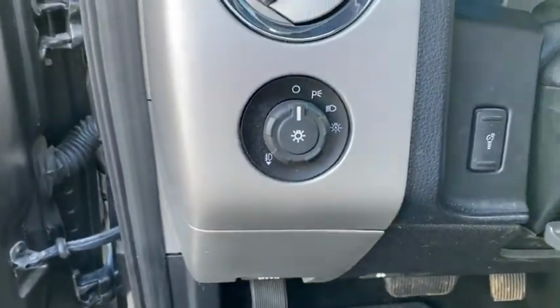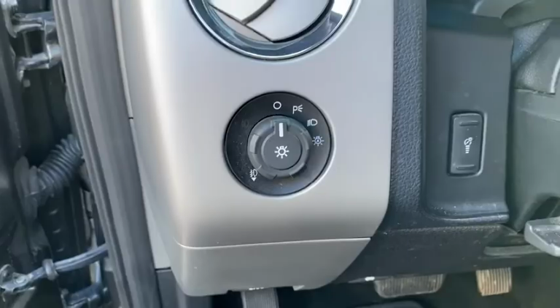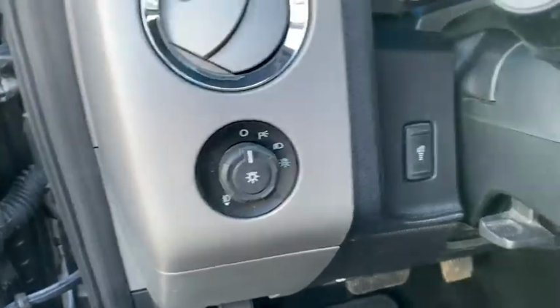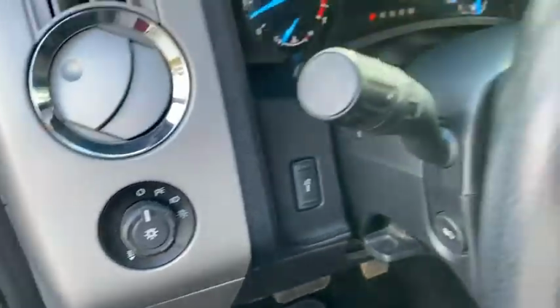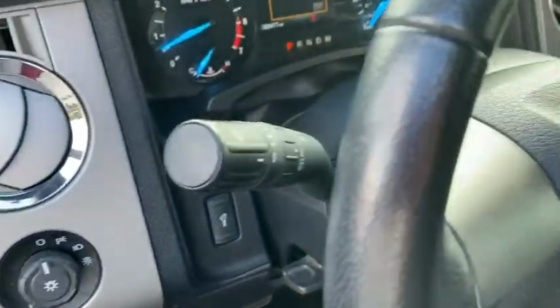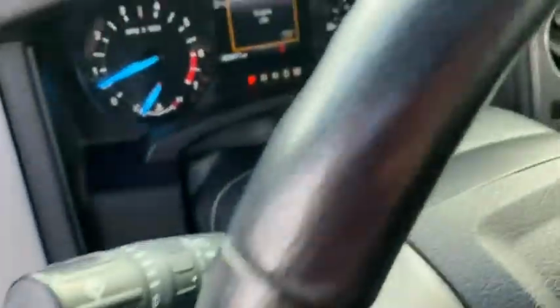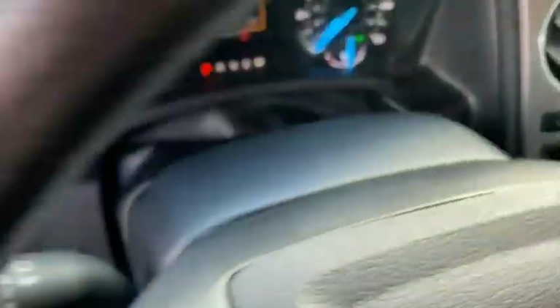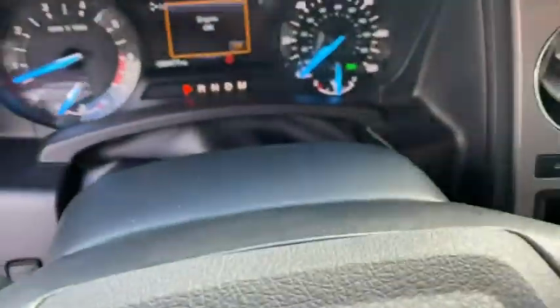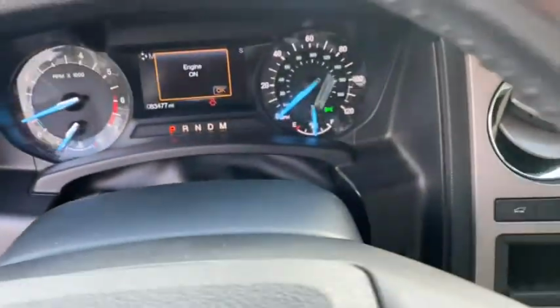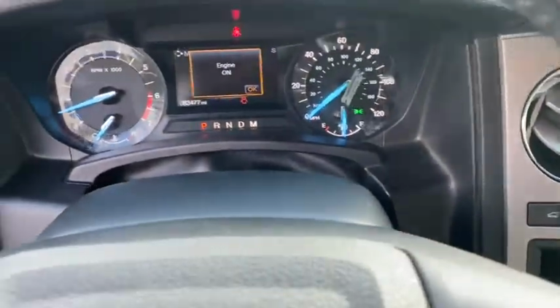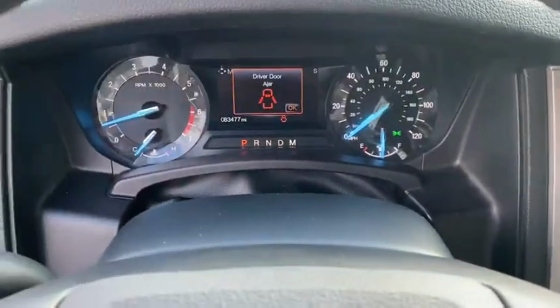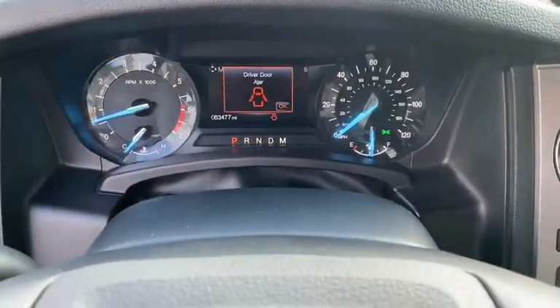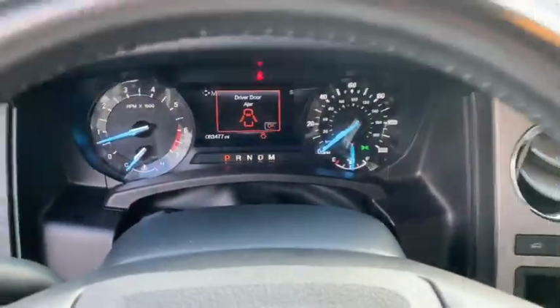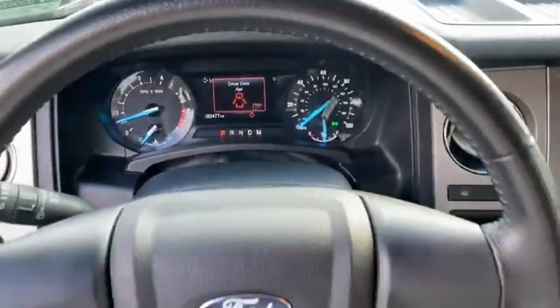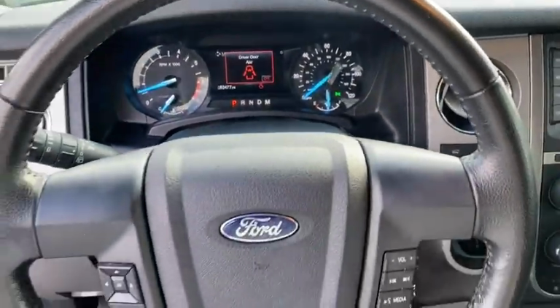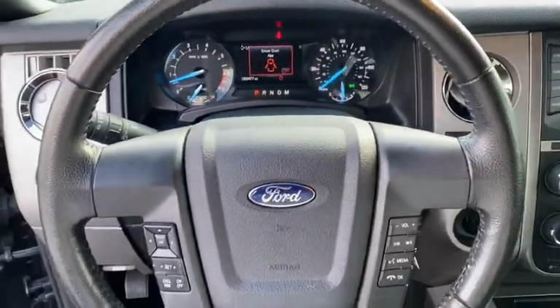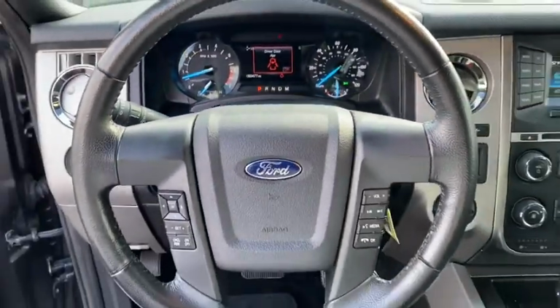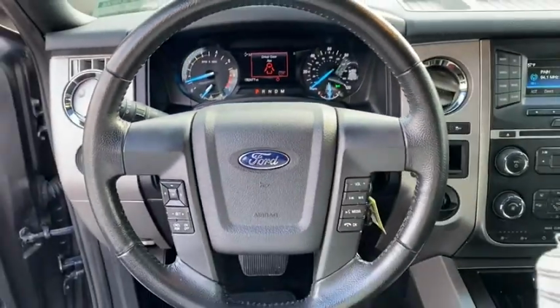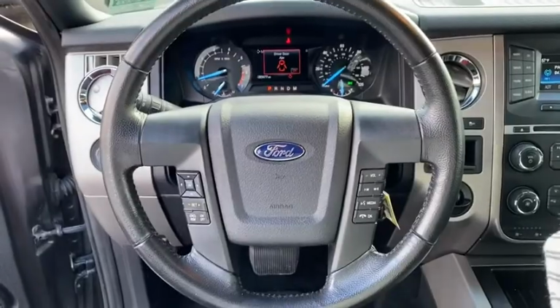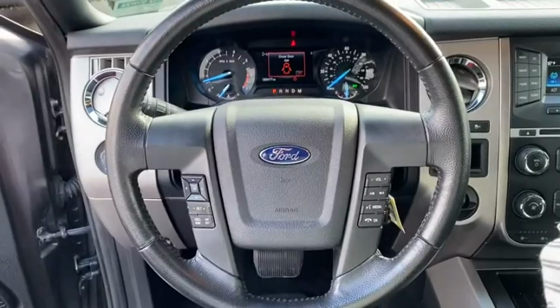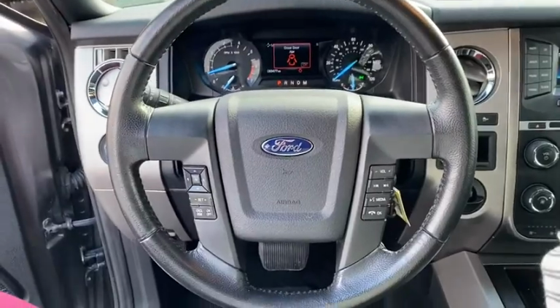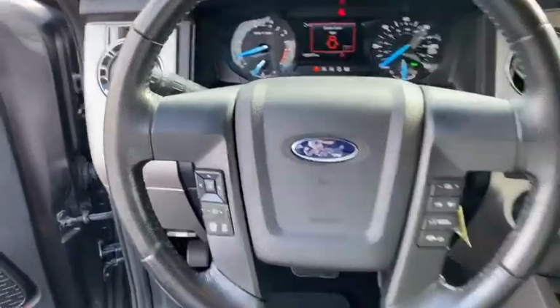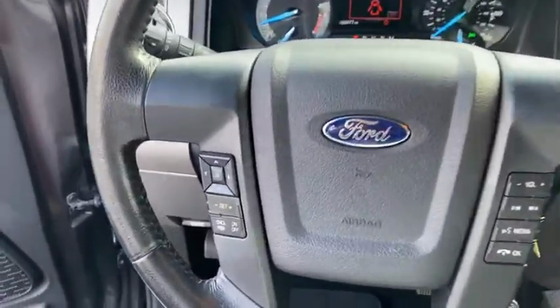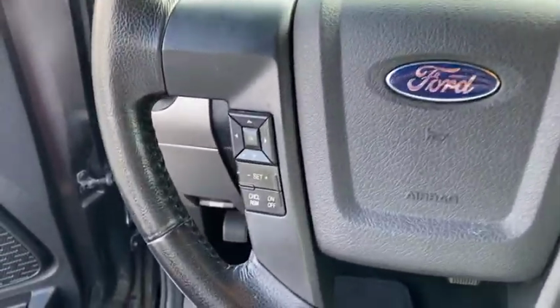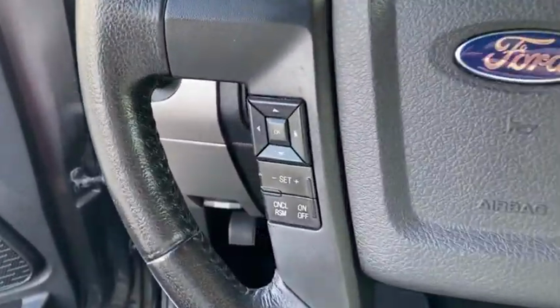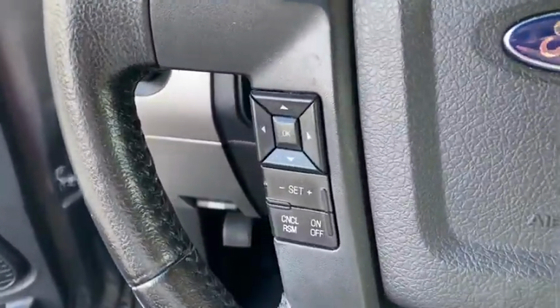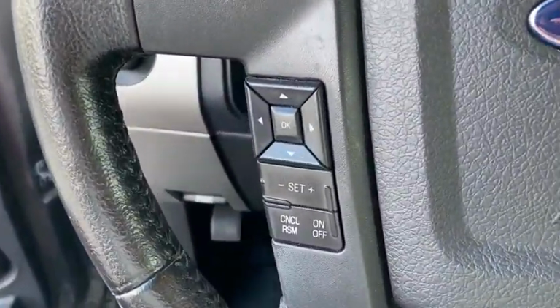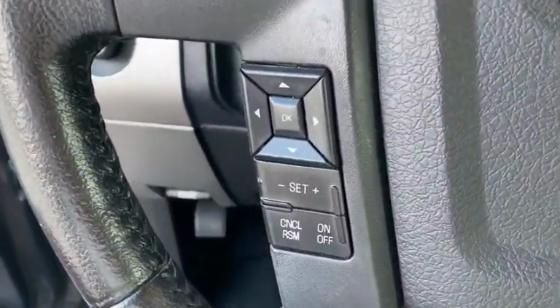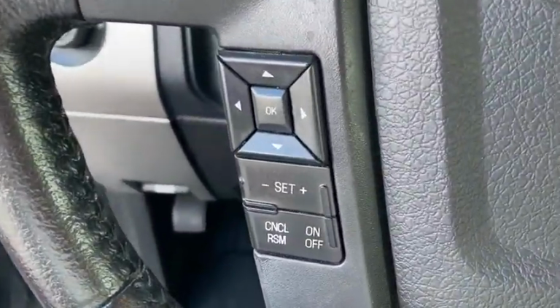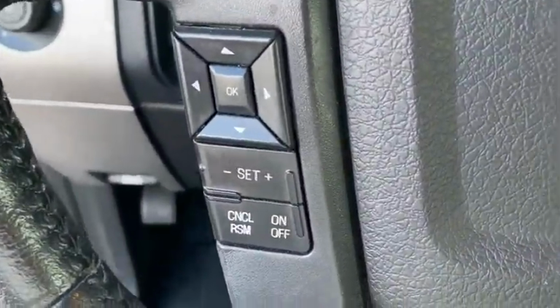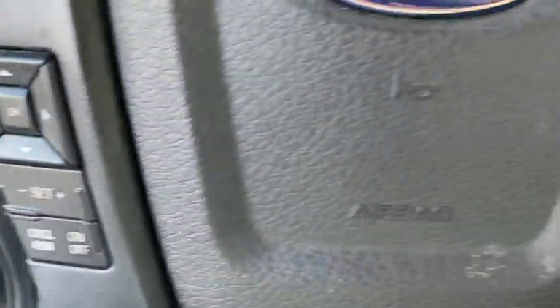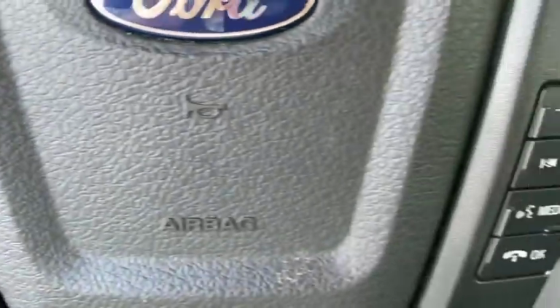Compass, power windows, rear window defroster, trip computer, electronic stability control, remote keyless entry, overhead console, tachometer, panic alarm.